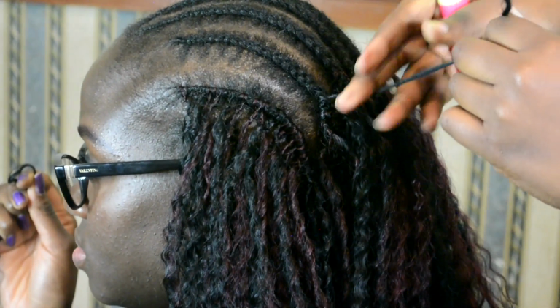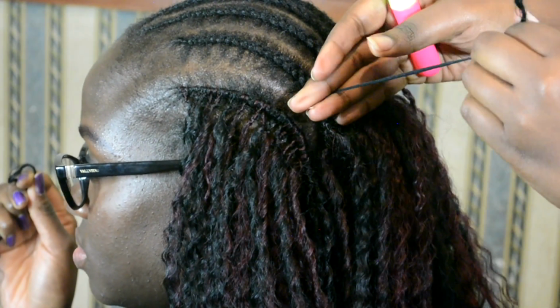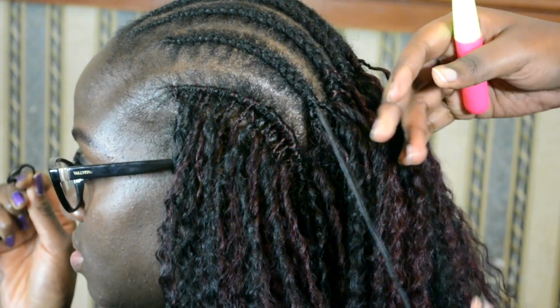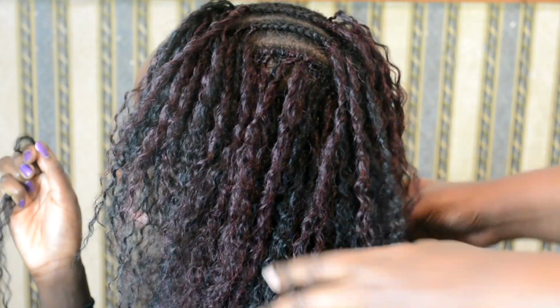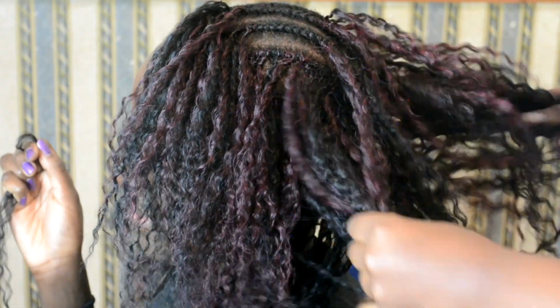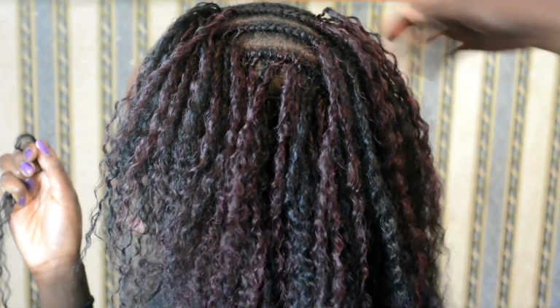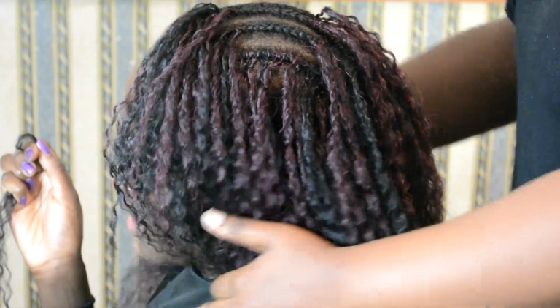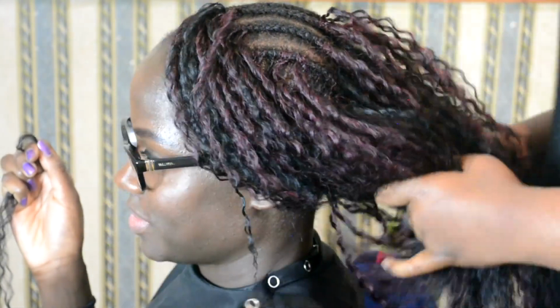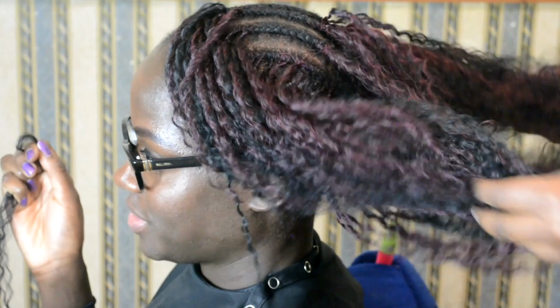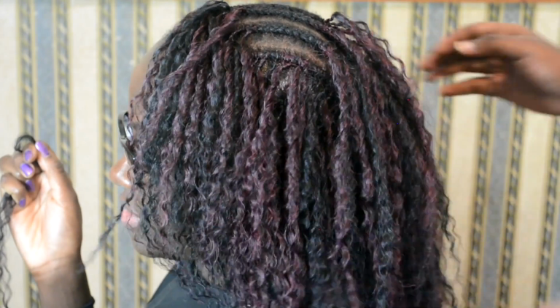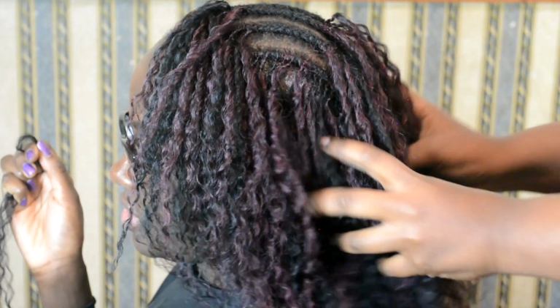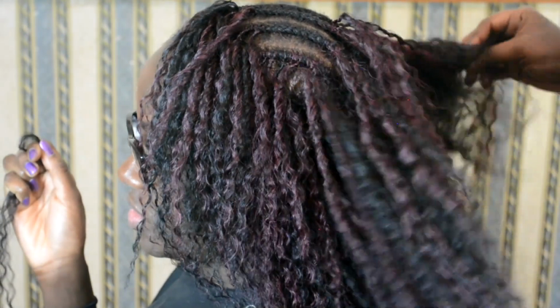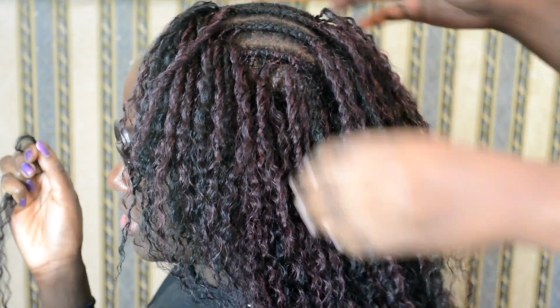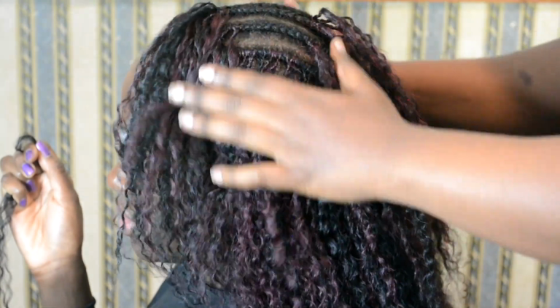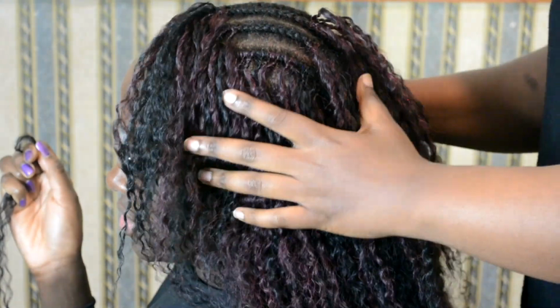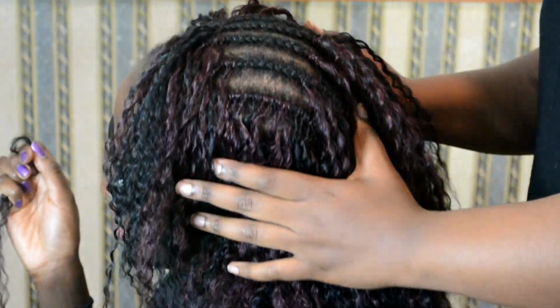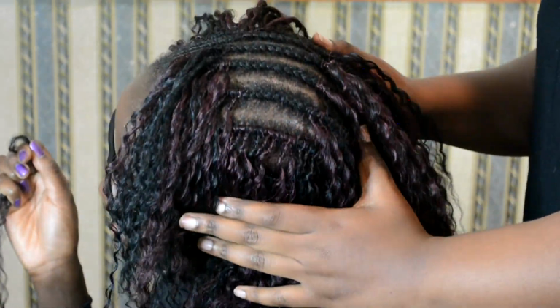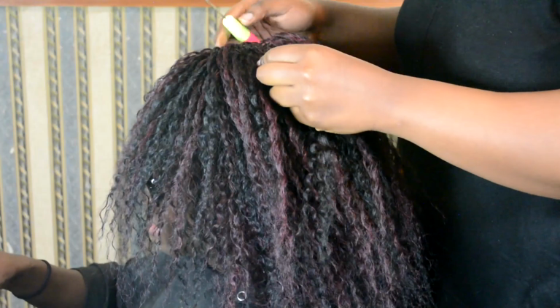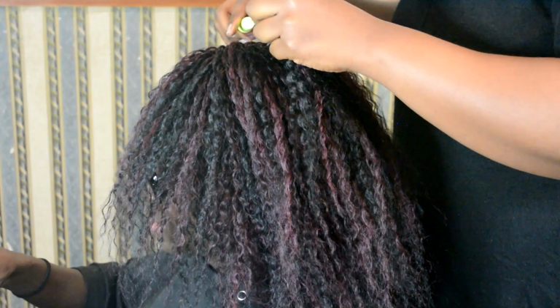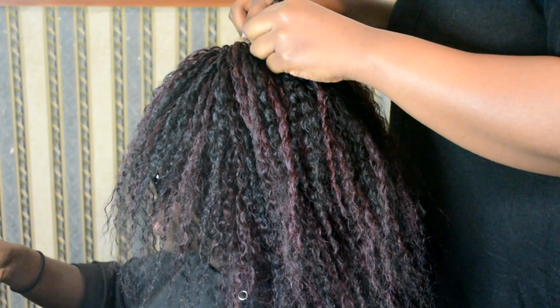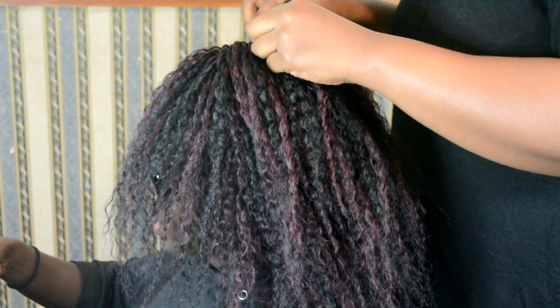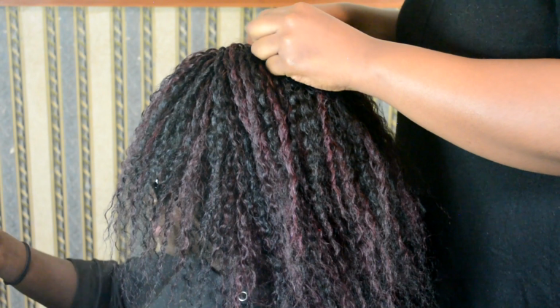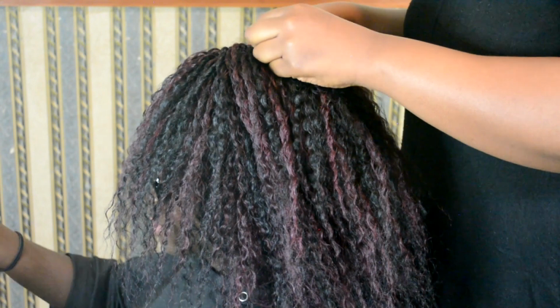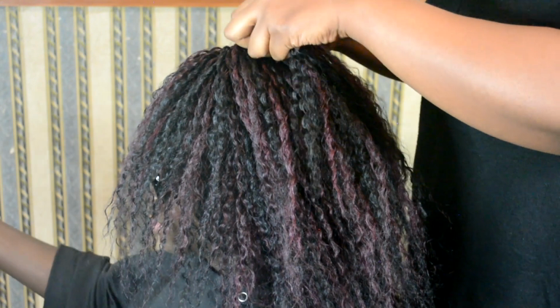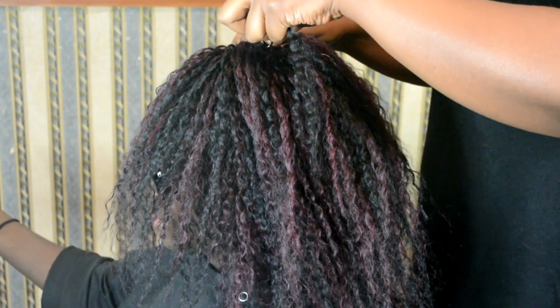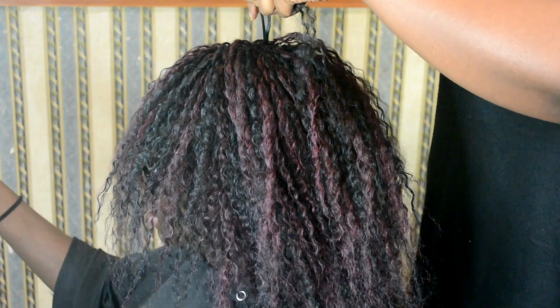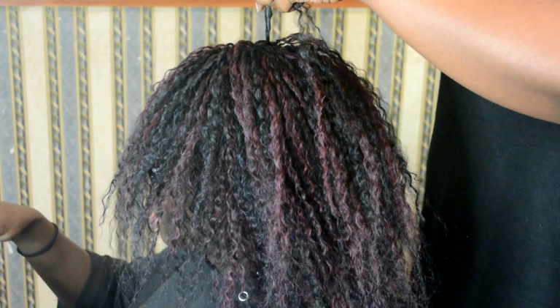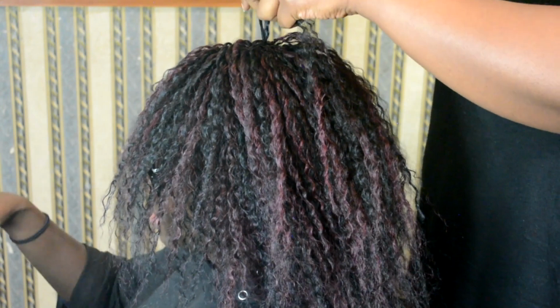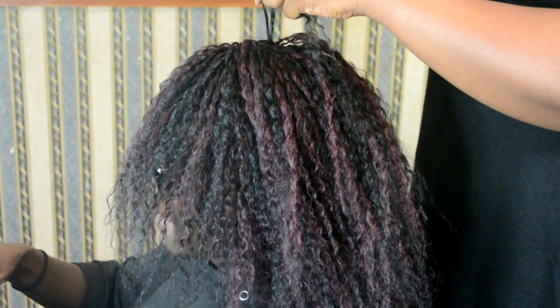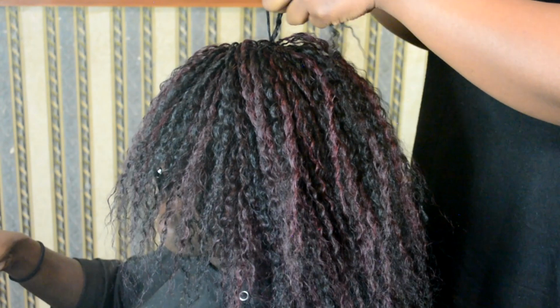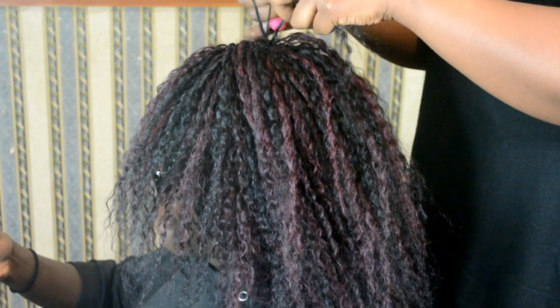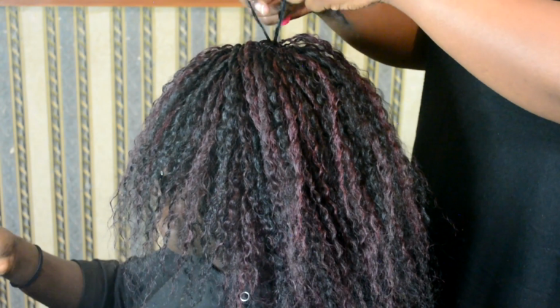Continue doing the latch hook the whole head. If you want the hair to be really full, what you need to do is latch hook the hair very close together, and when you reach the parting, do that really close but use thinner pieces.